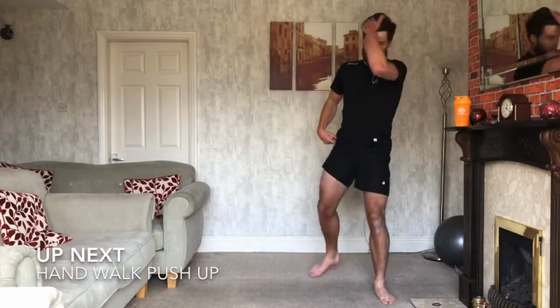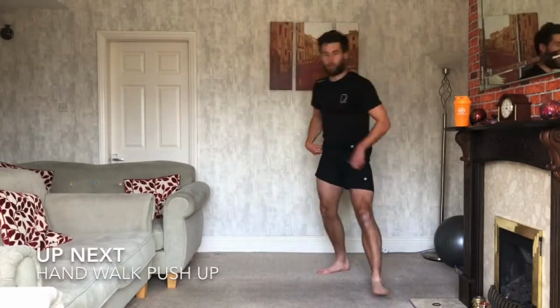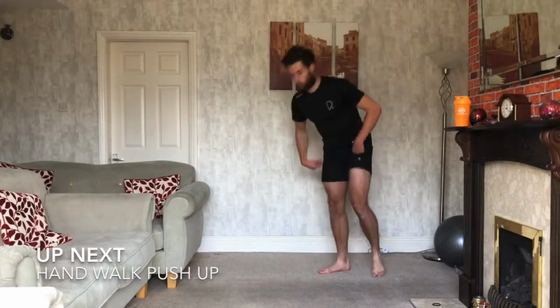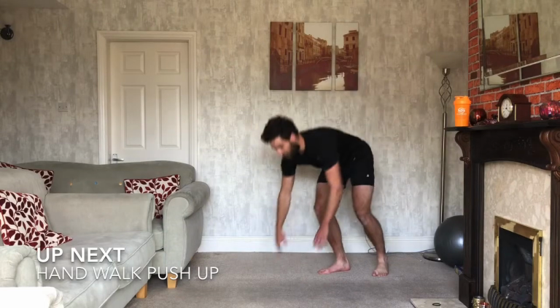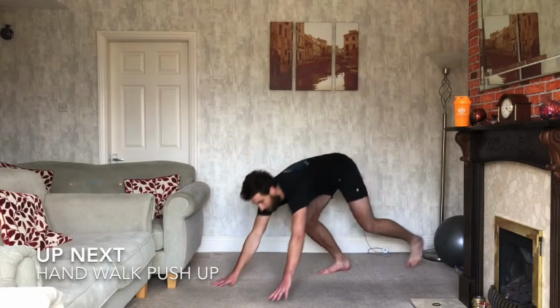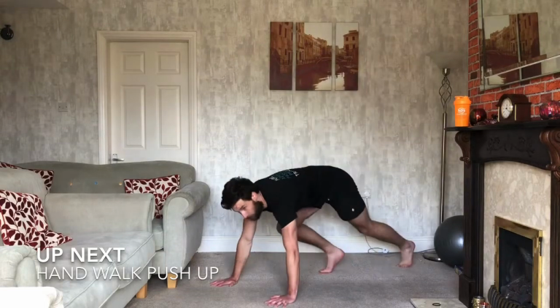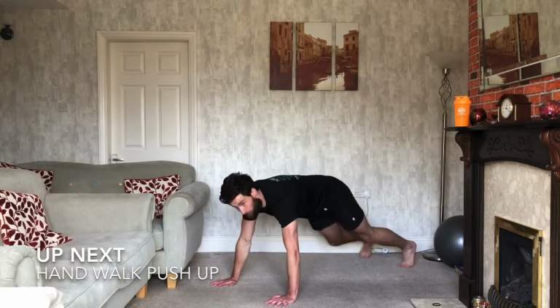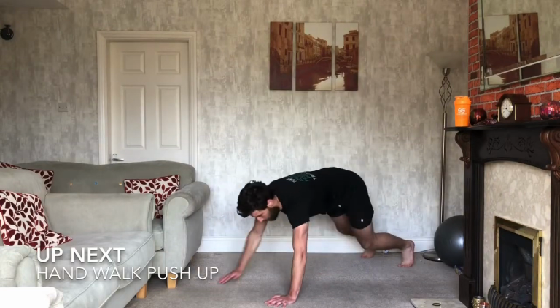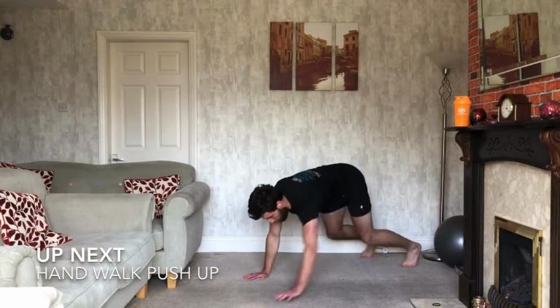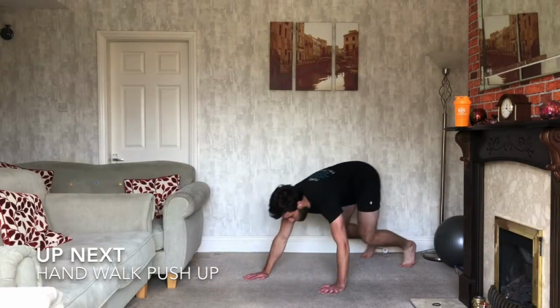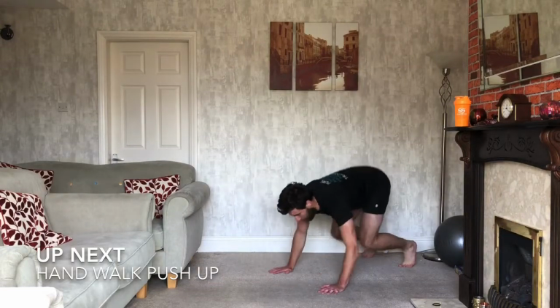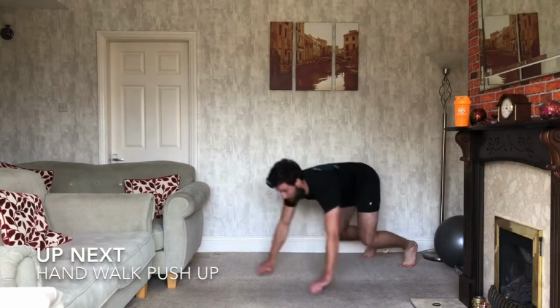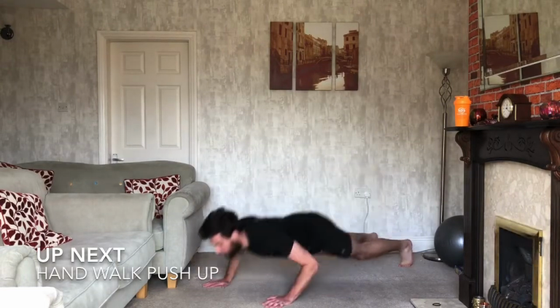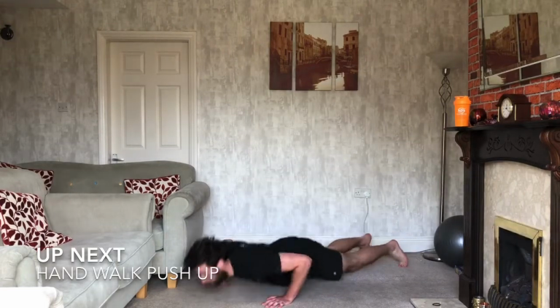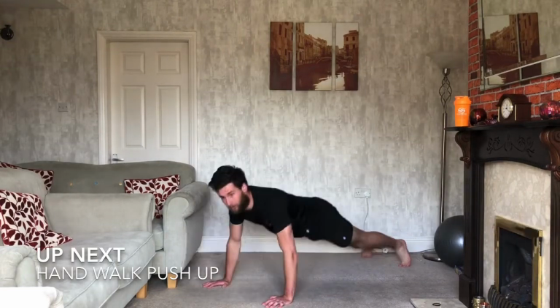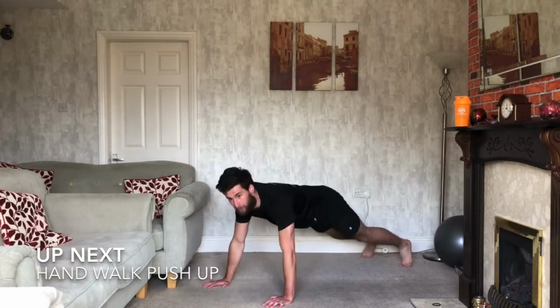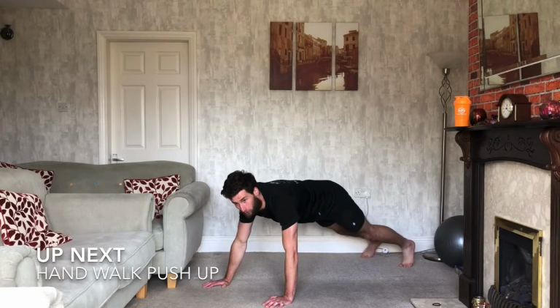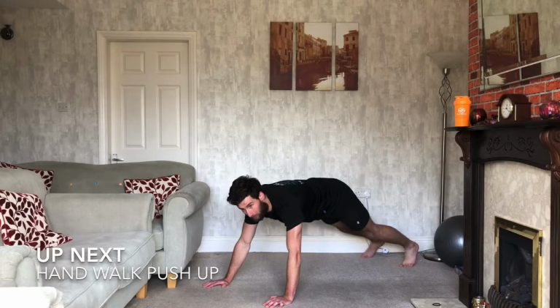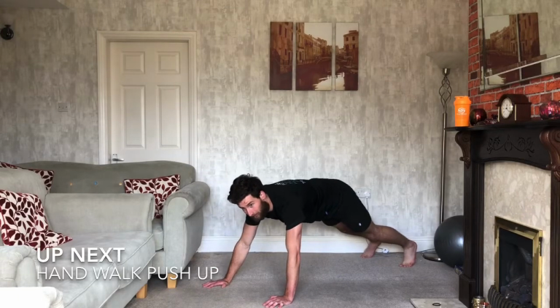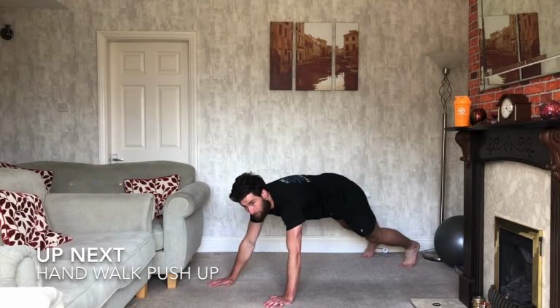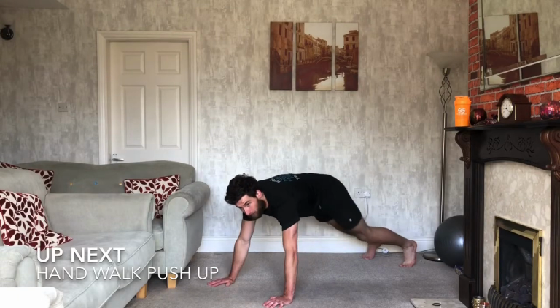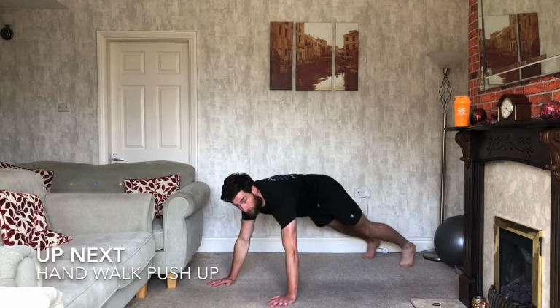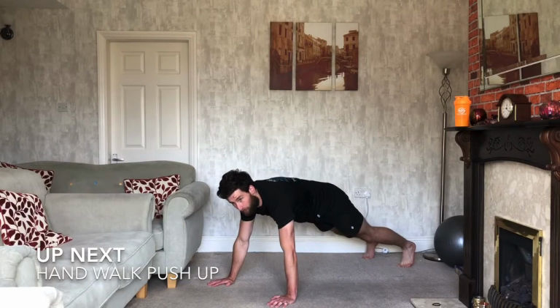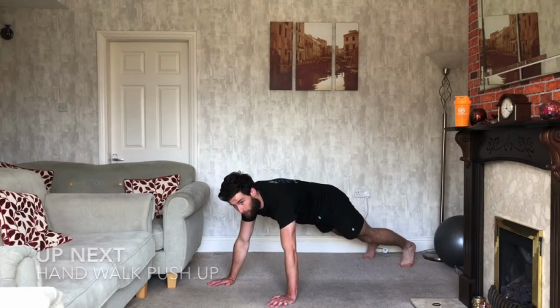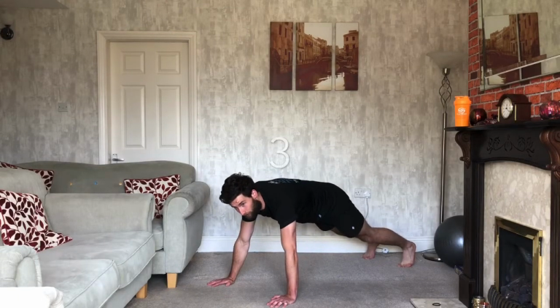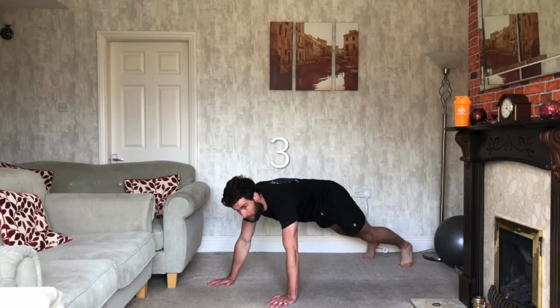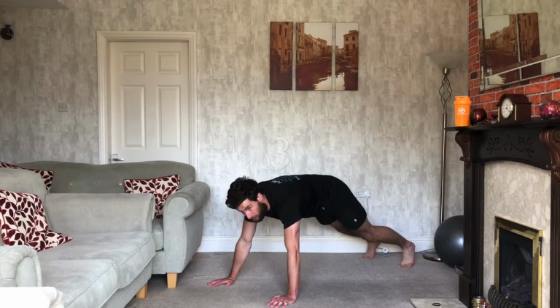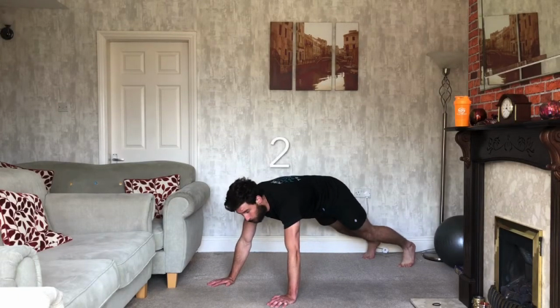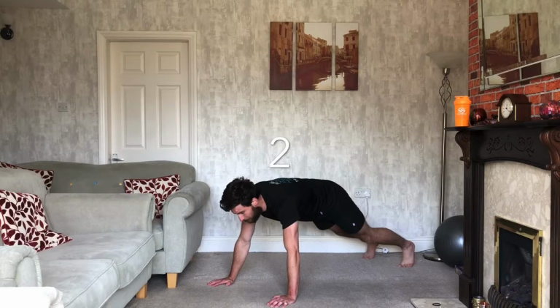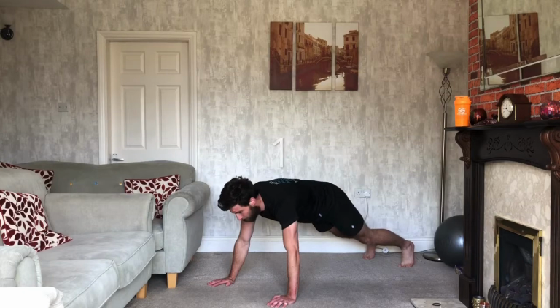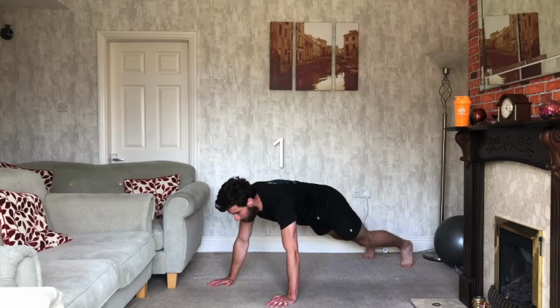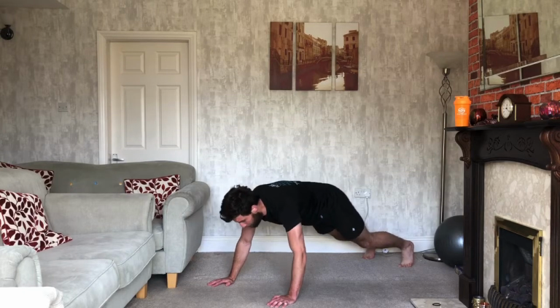Okay, walking push-ups next. Starting push-up position, walking in, spring forward, push-up. Let's make some variations. Ready? 3, 2, 1, let's go.